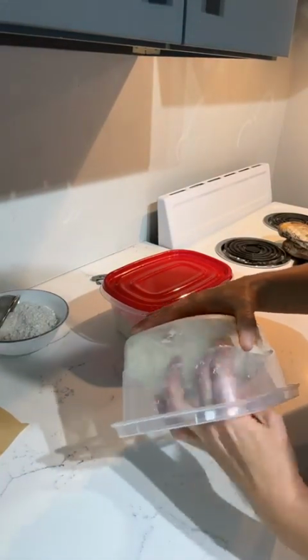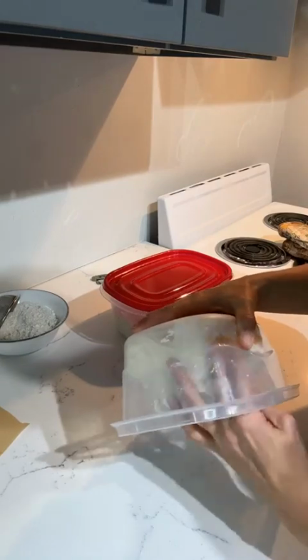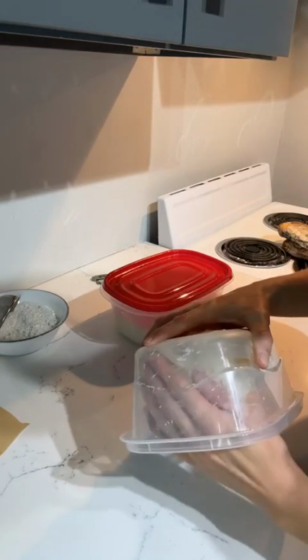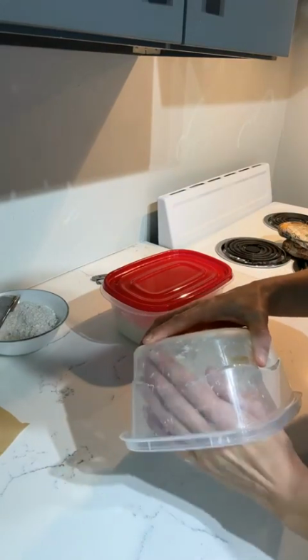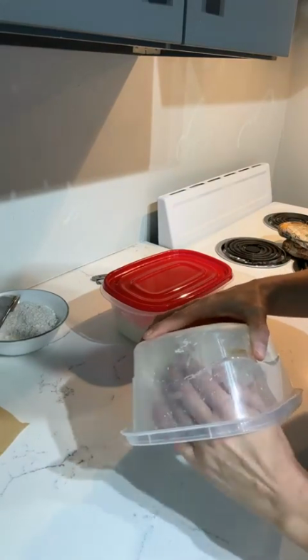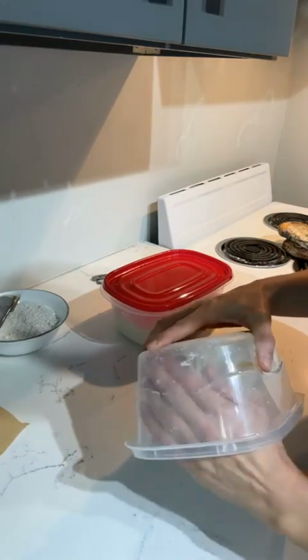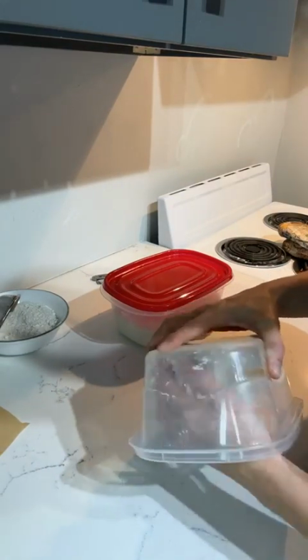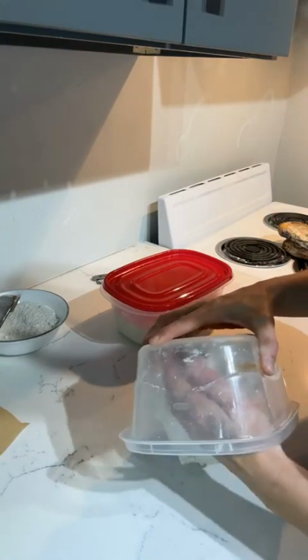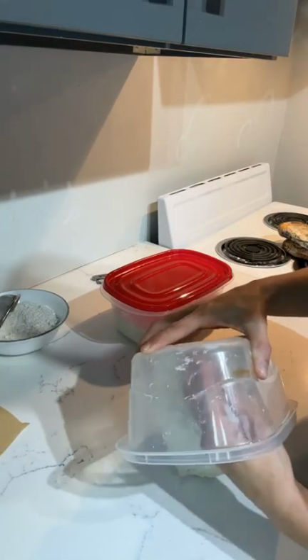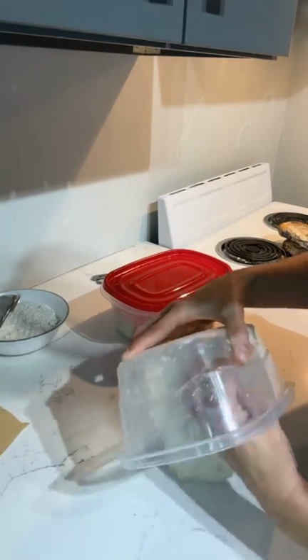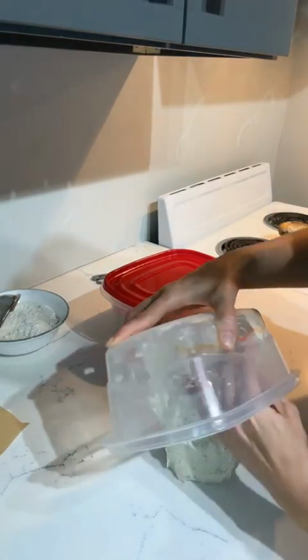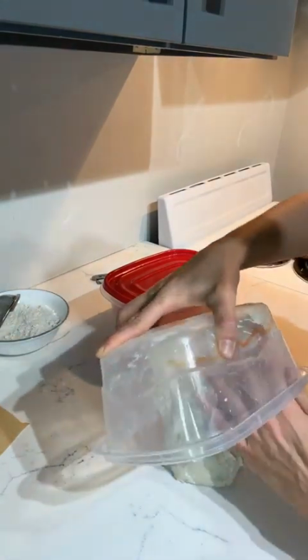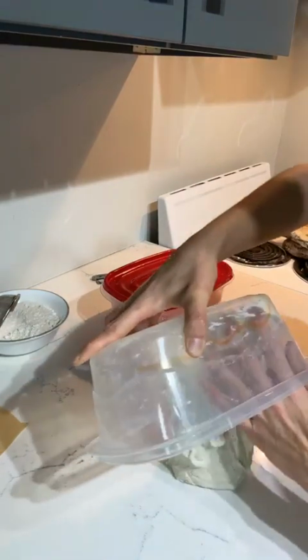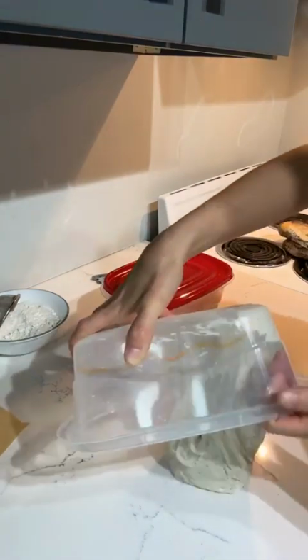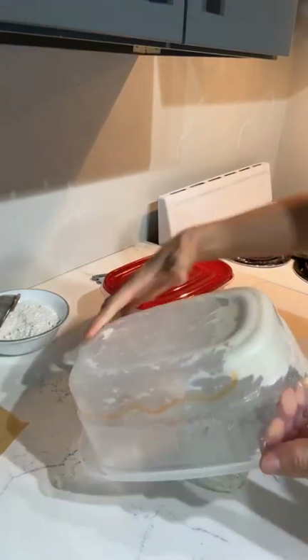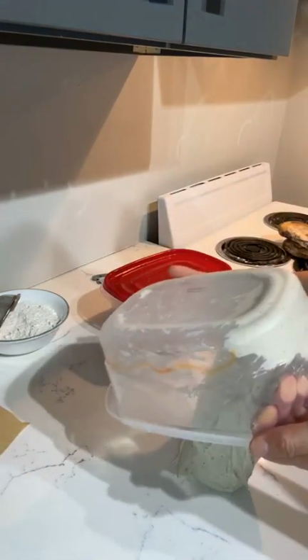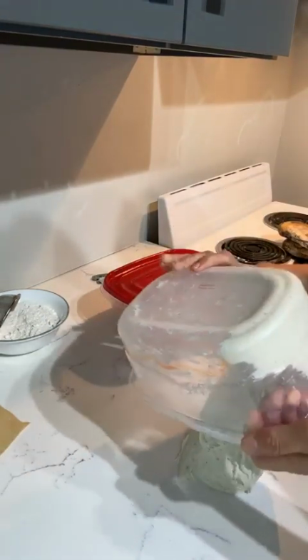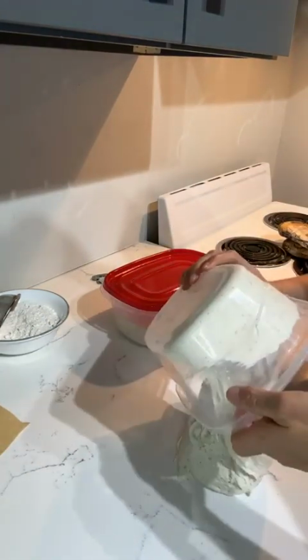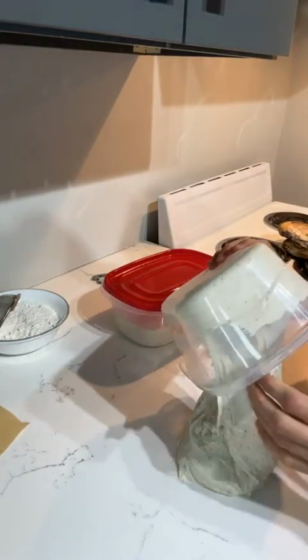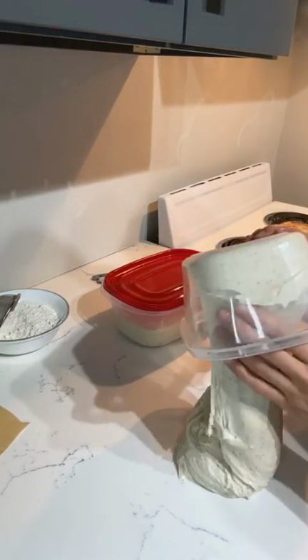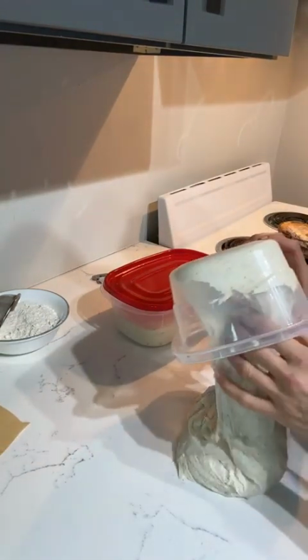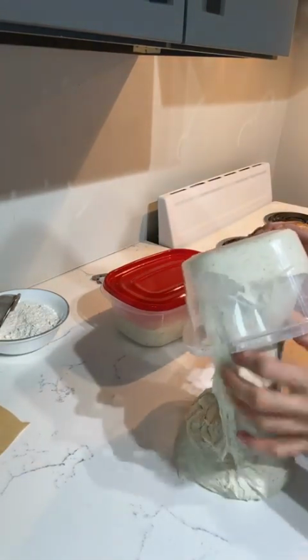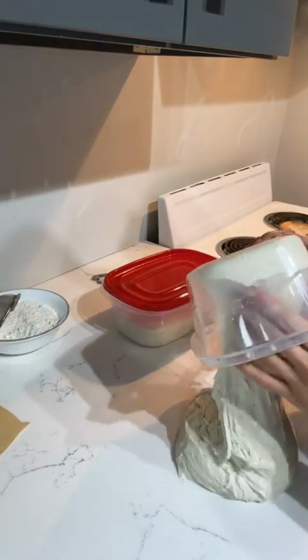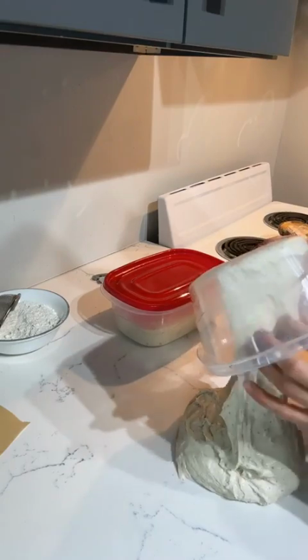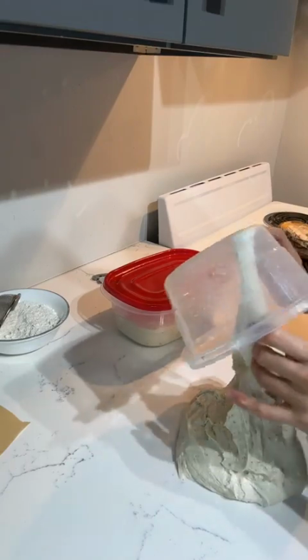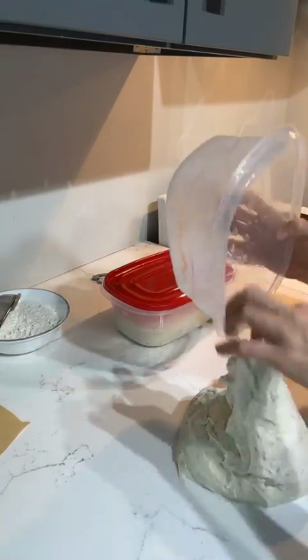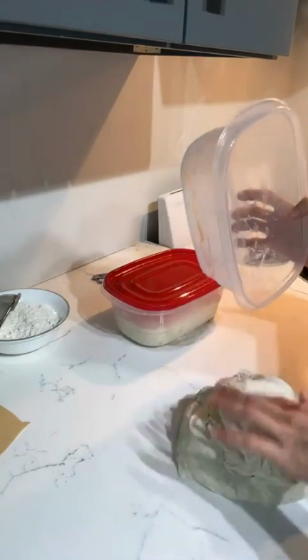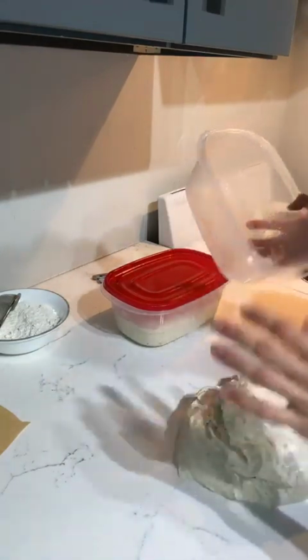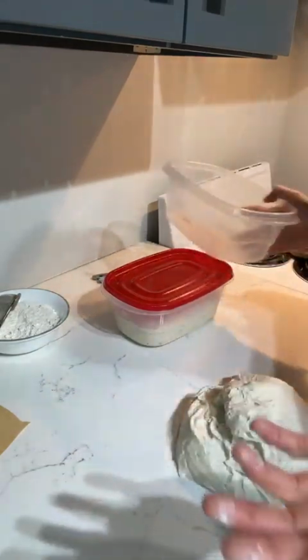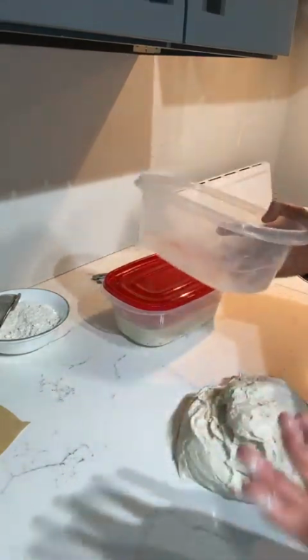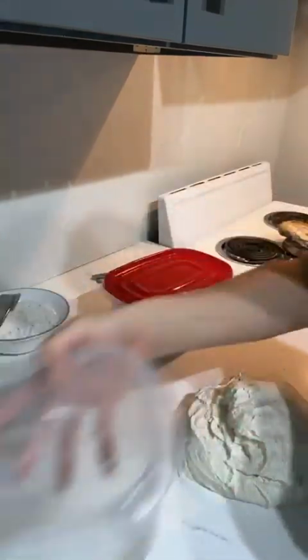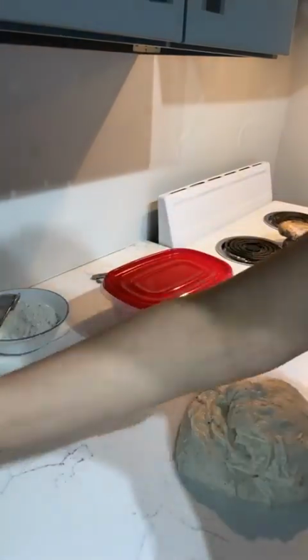For pre-shaping you don't use any flour or water — just a bench scraper. I don't have a bench scraper so I use a lettuce knife, anything with a nice straight dull side.